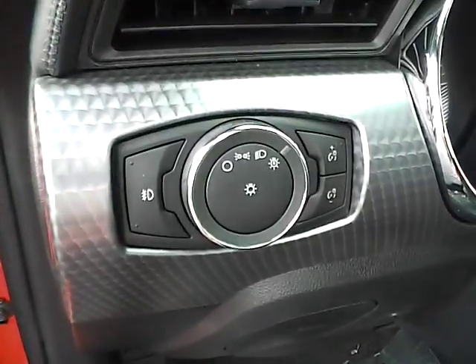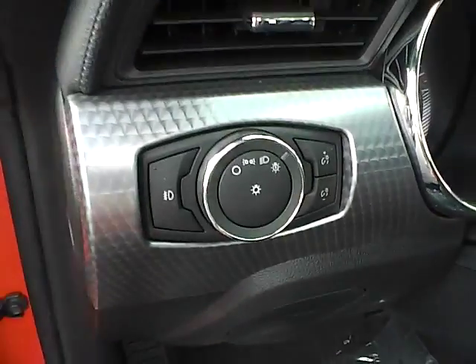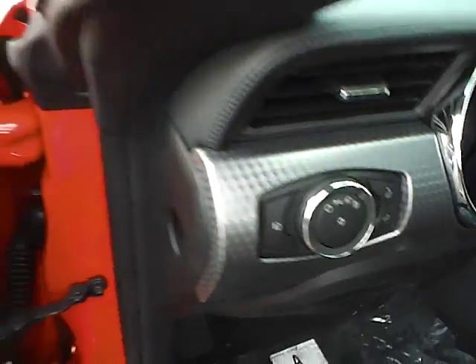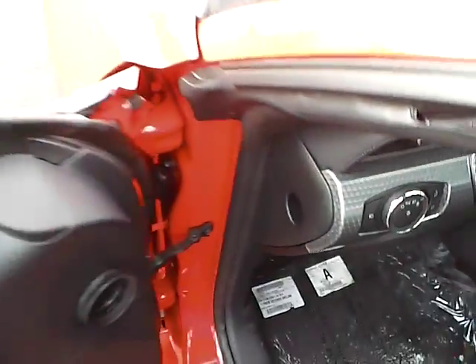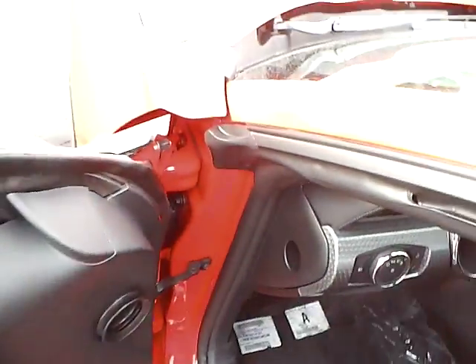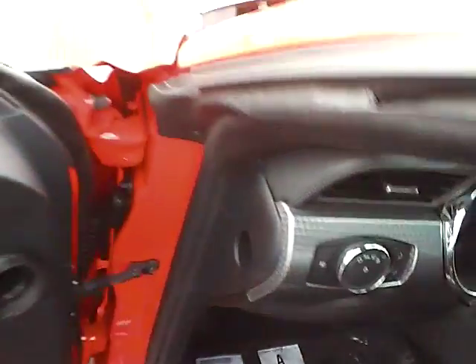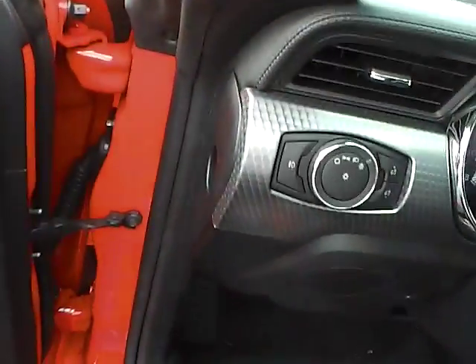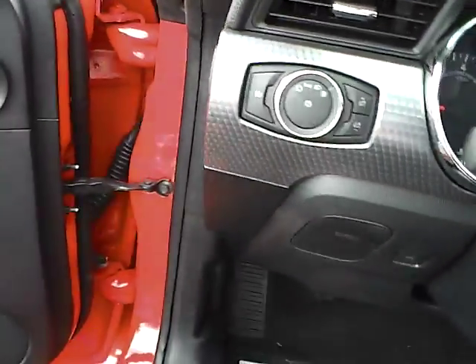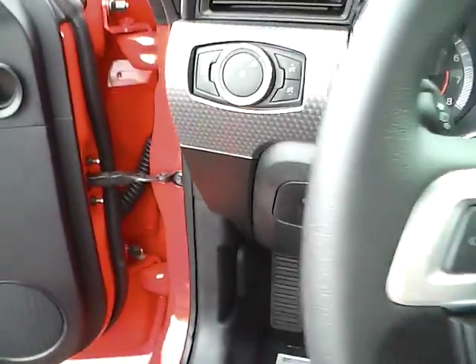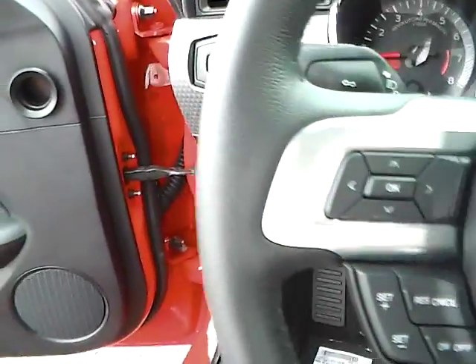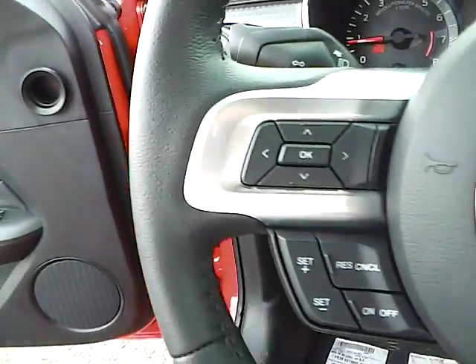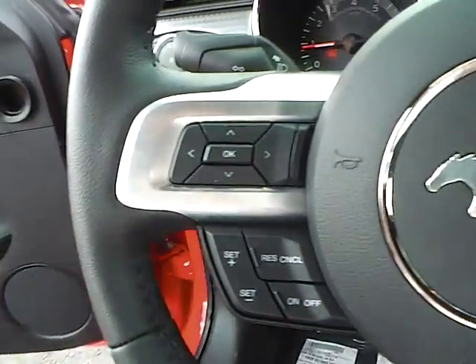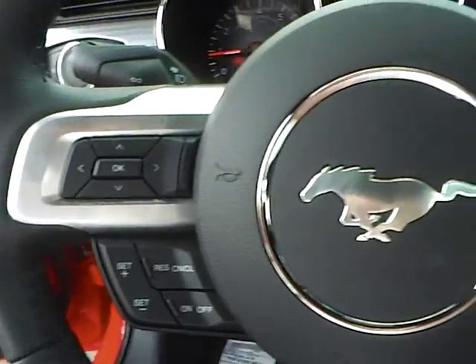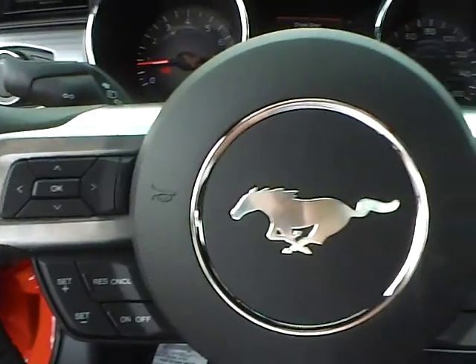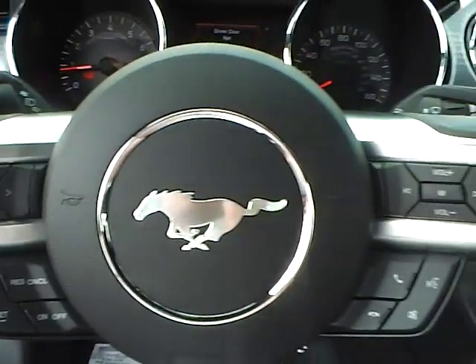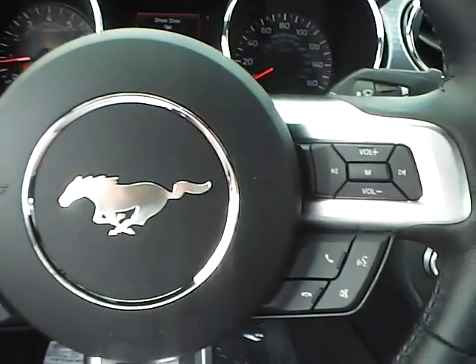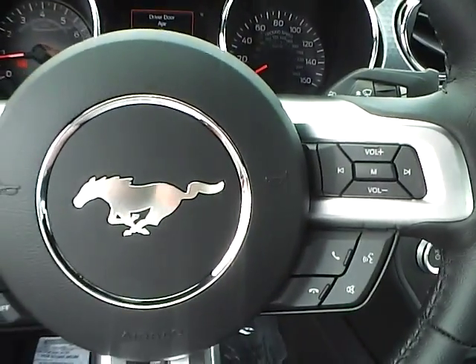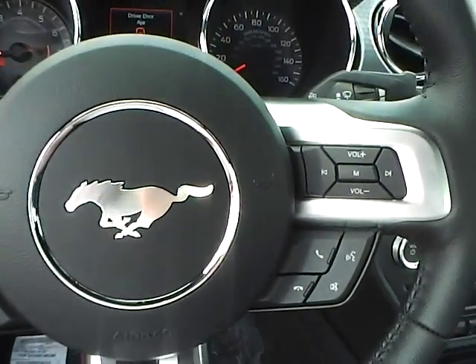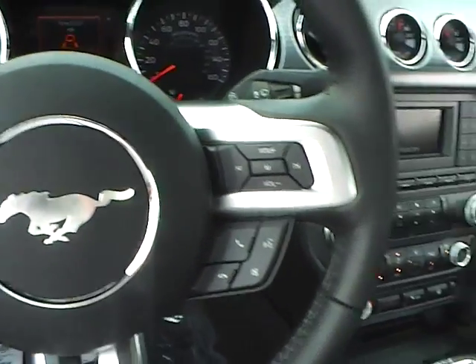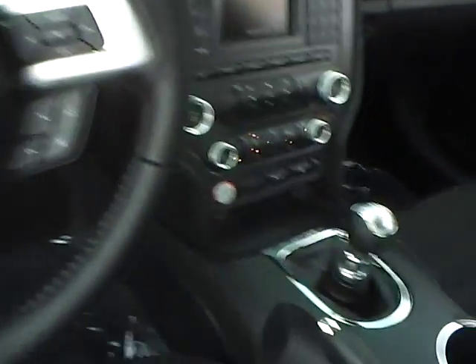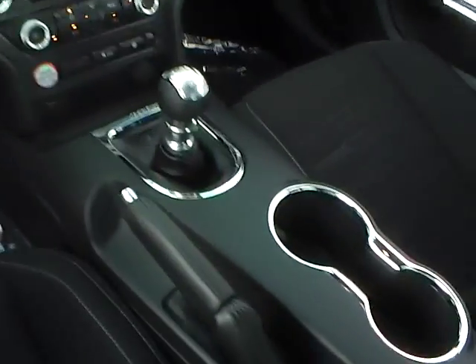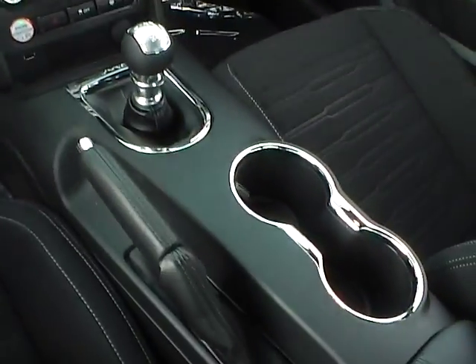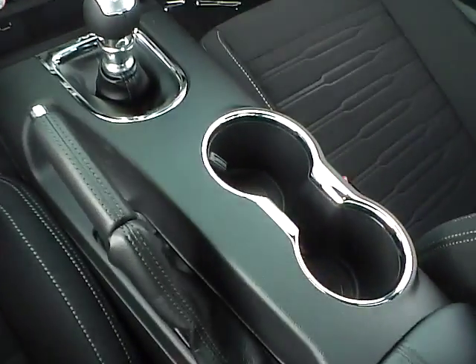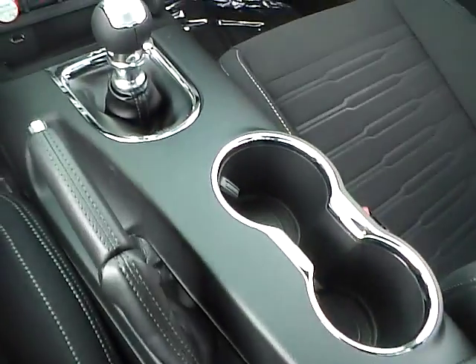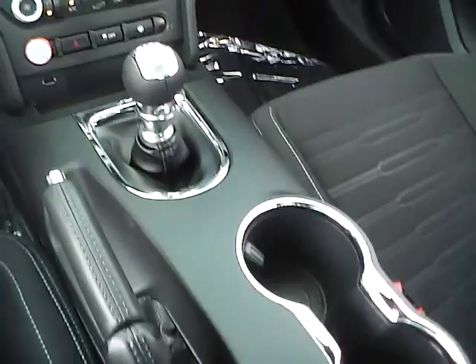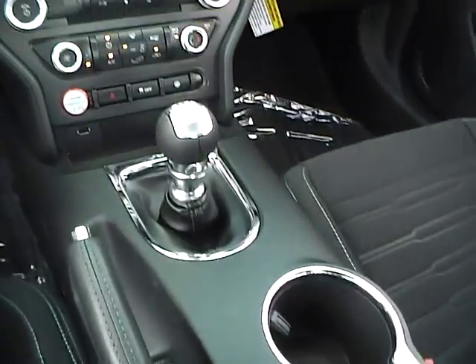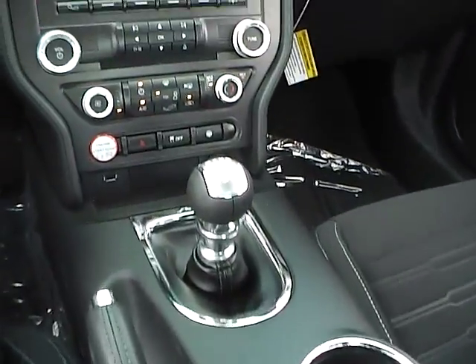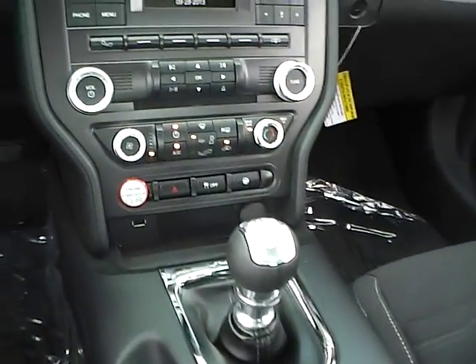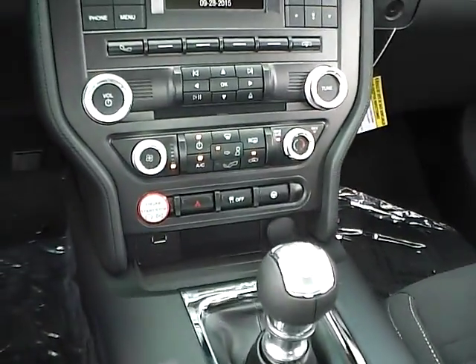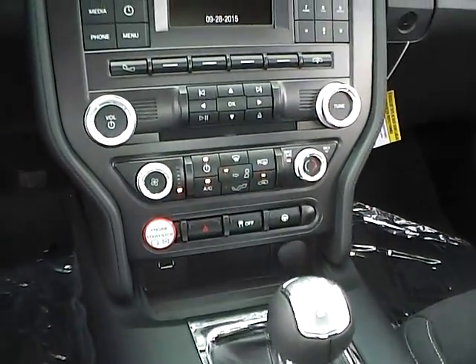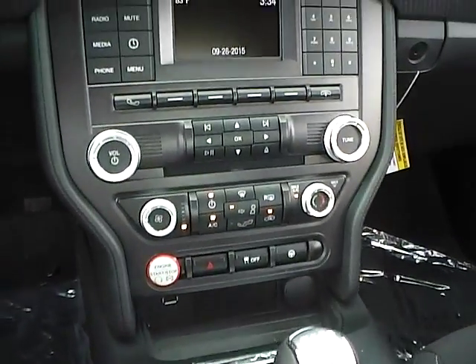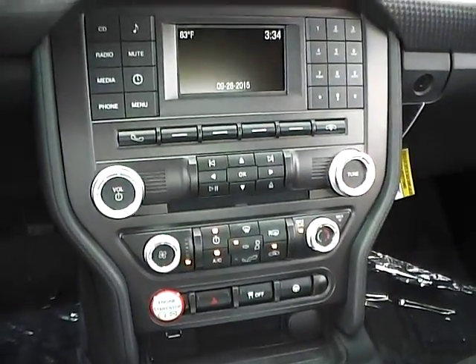Automatic headlights. Cruise control. Steering wheel audio controls. Push button start.